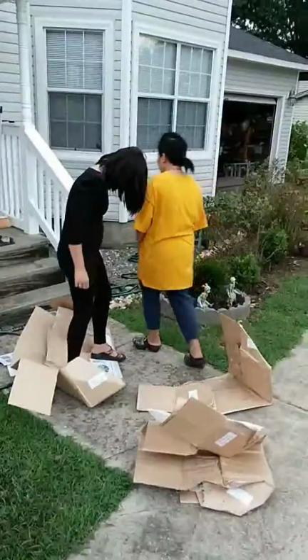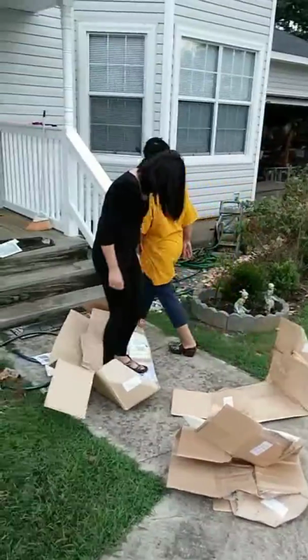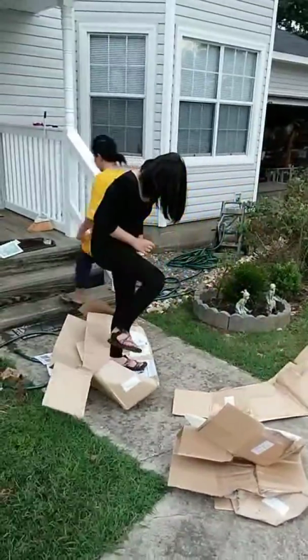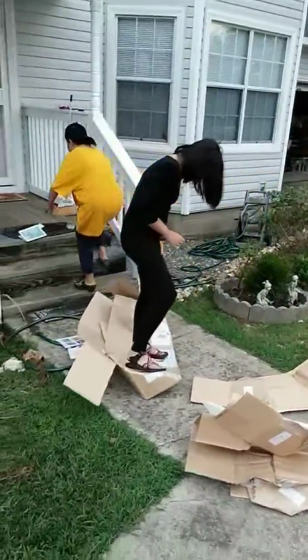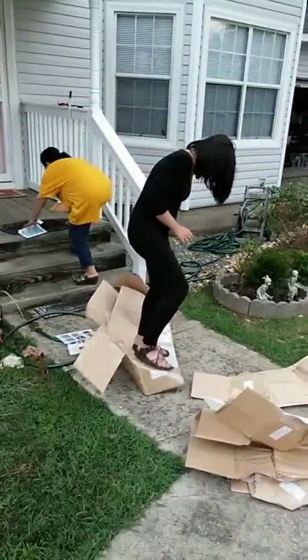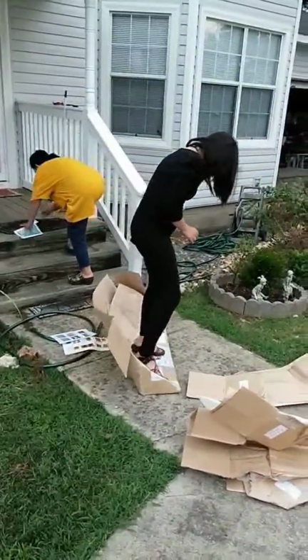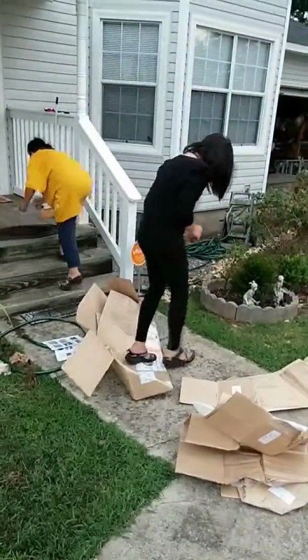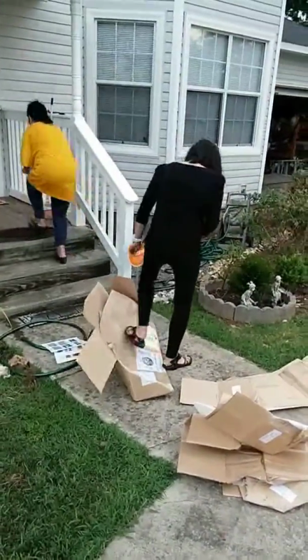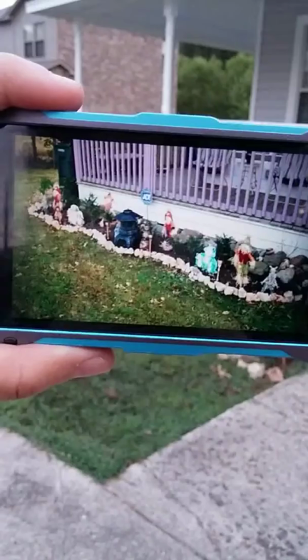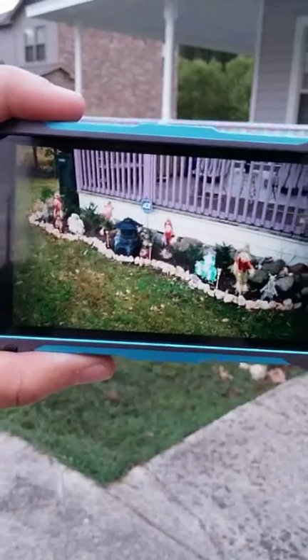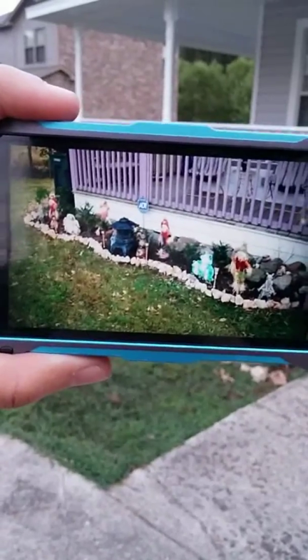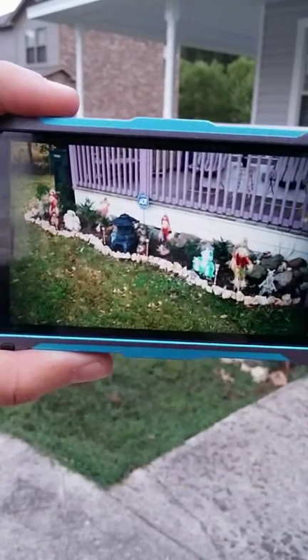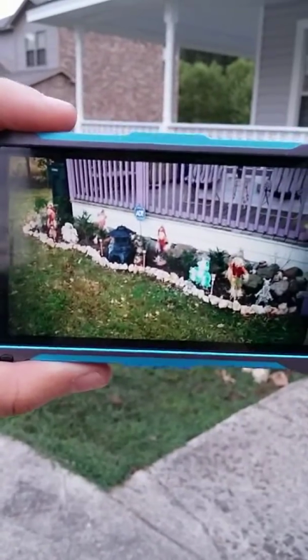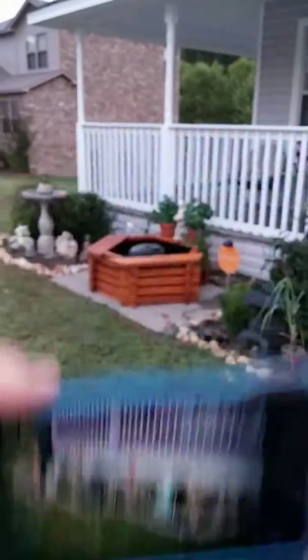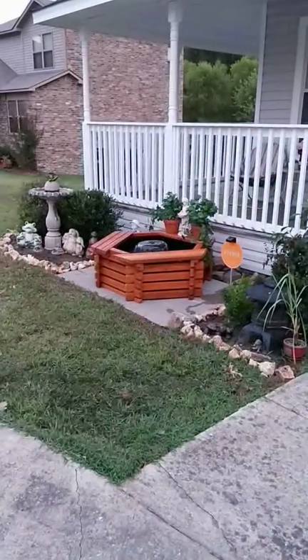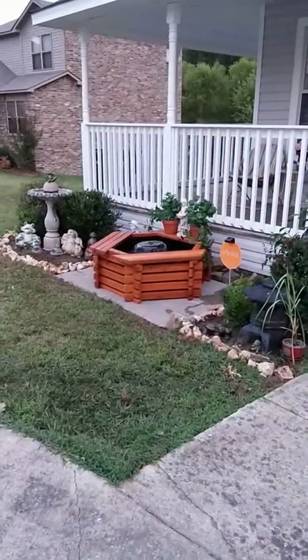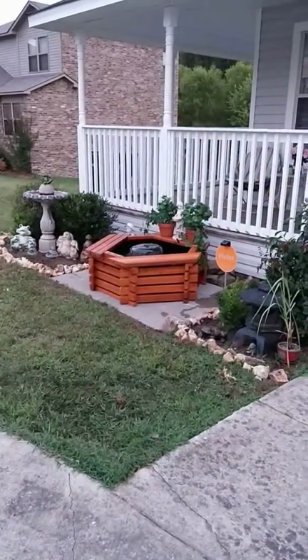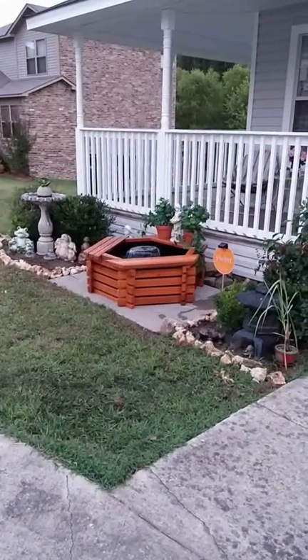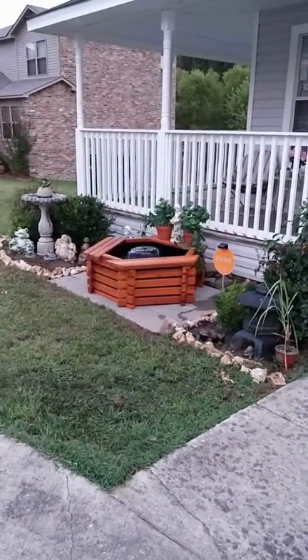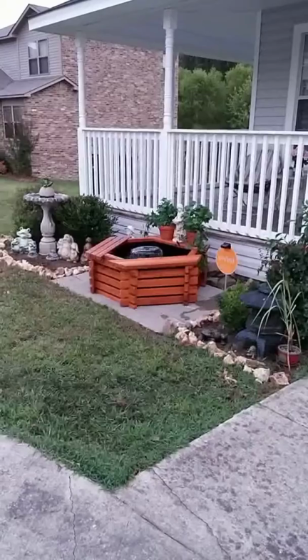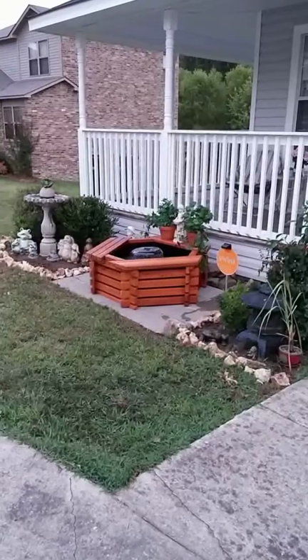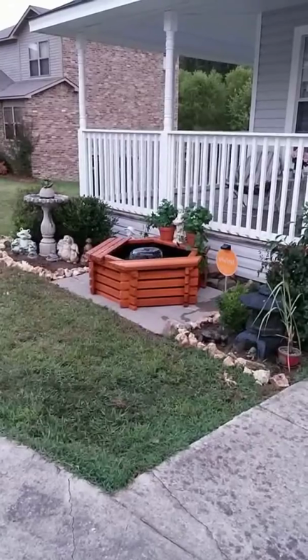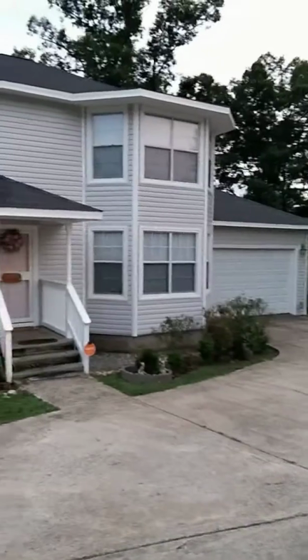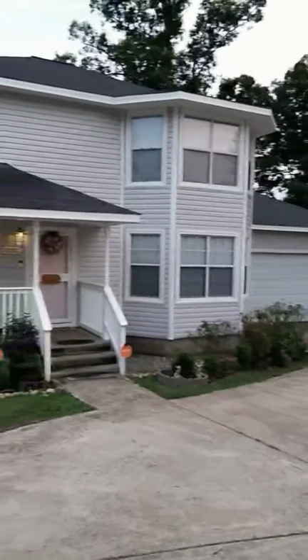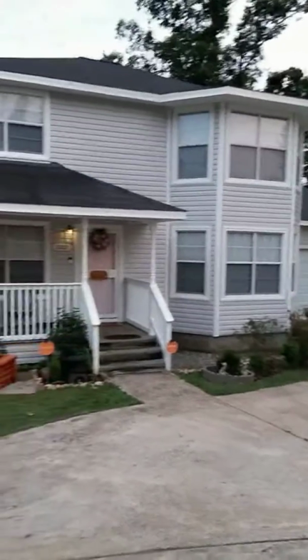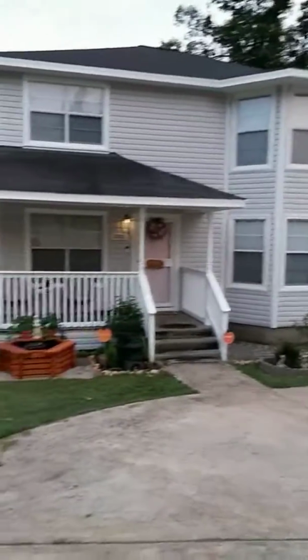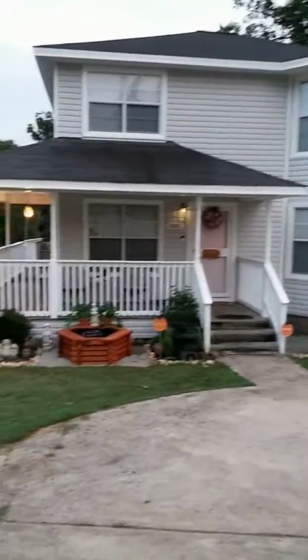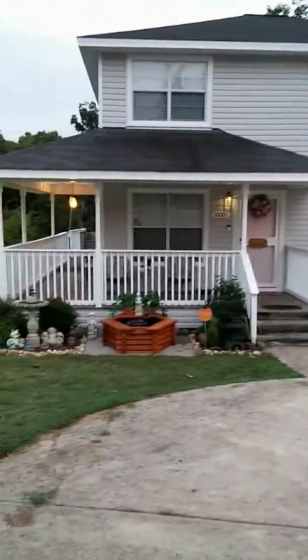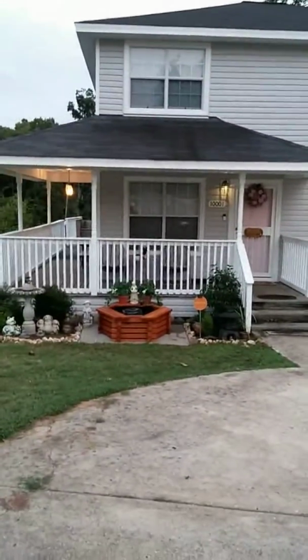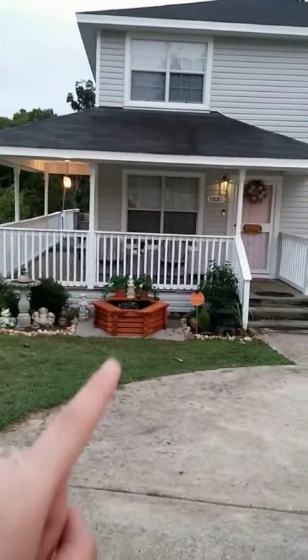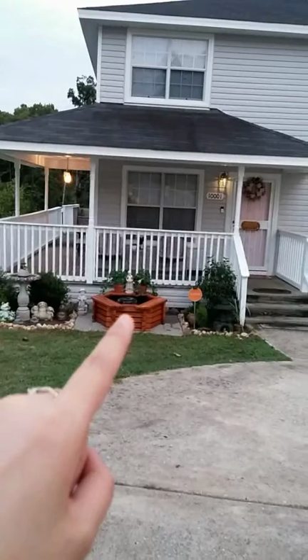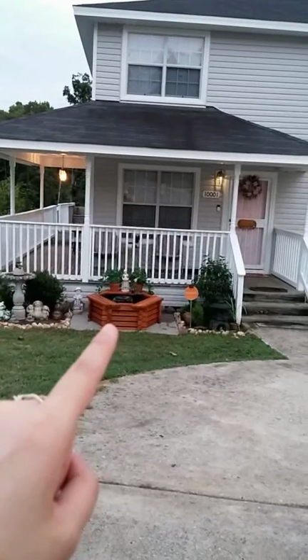Meanwhile, while I'm doing the pond, my sister is stomping on boxes. This is before, and now after. This is my cute little dollhouse with a new pond now.